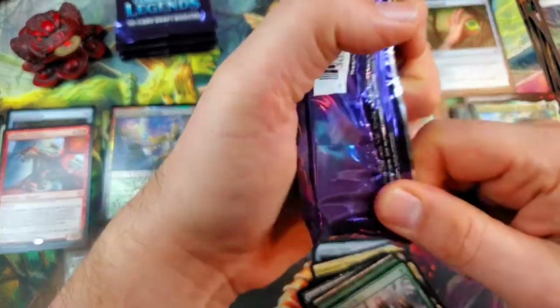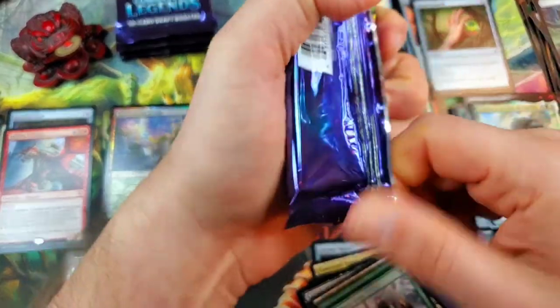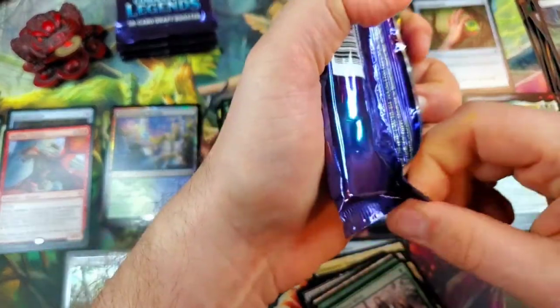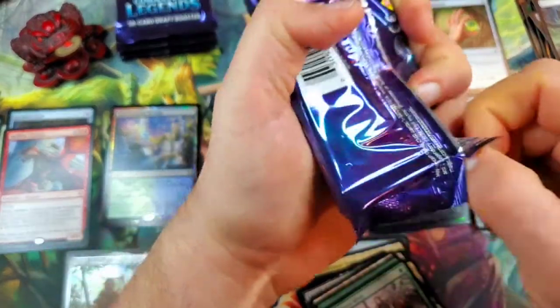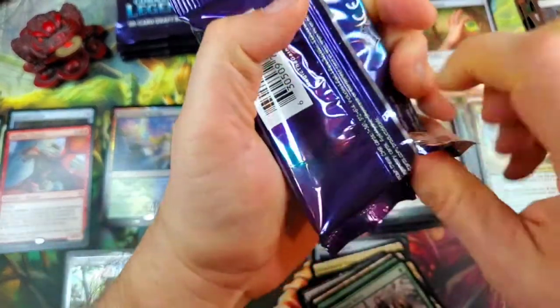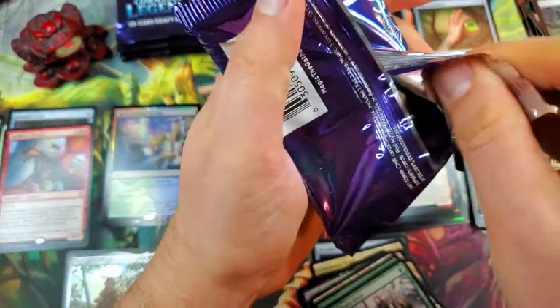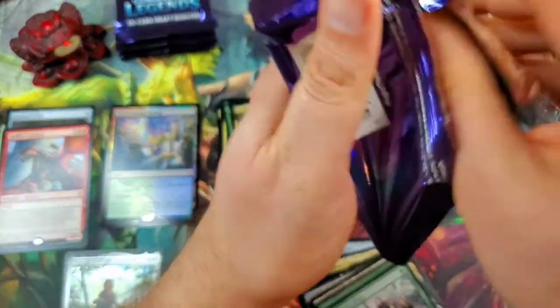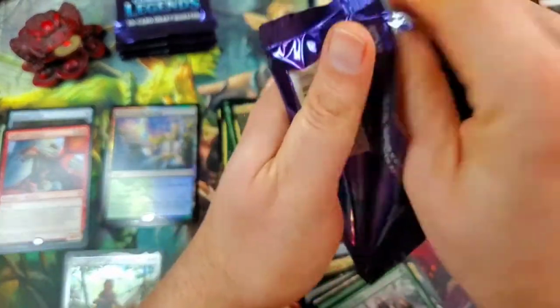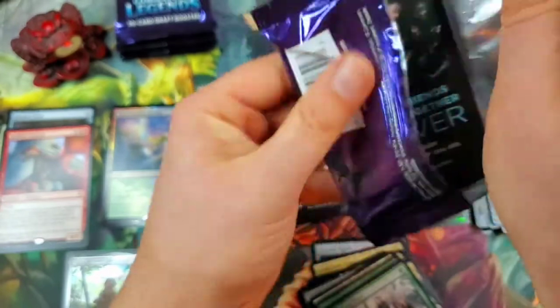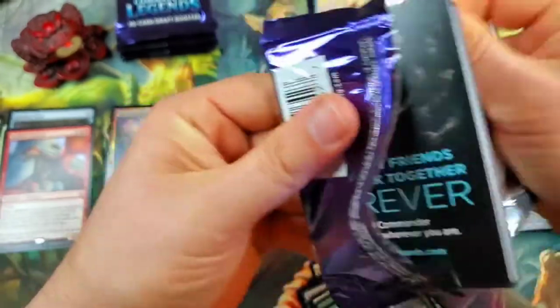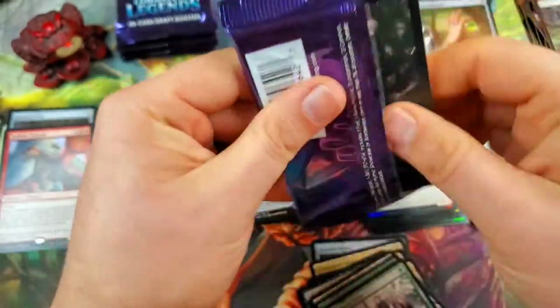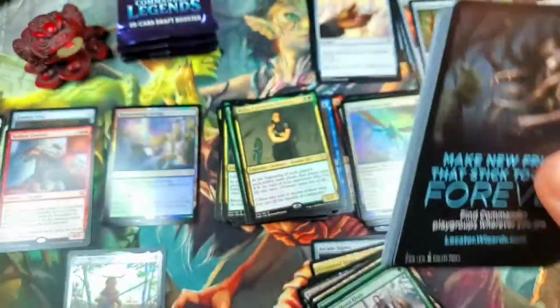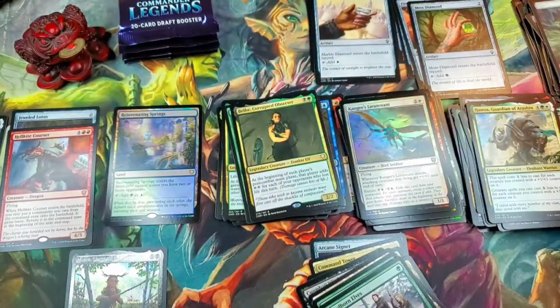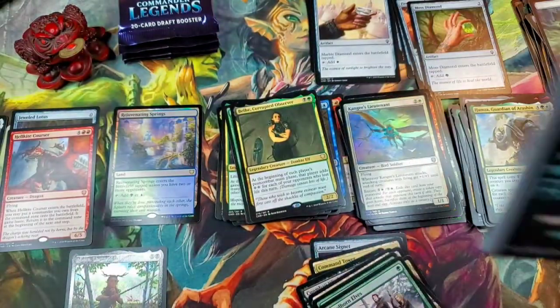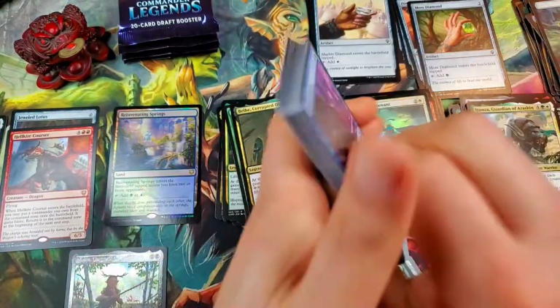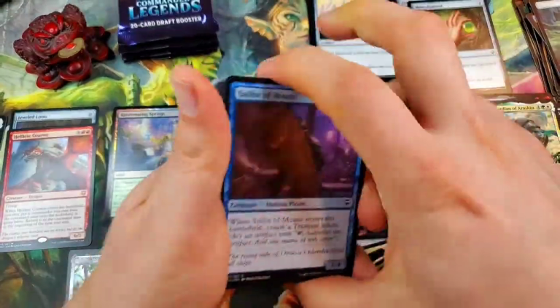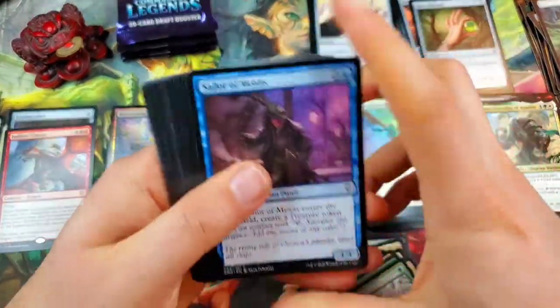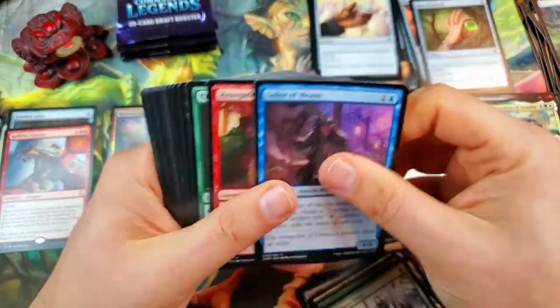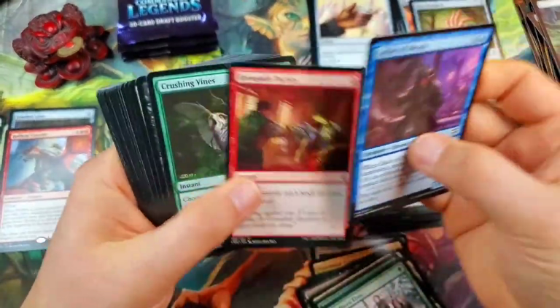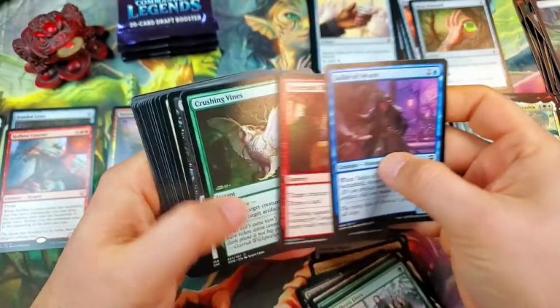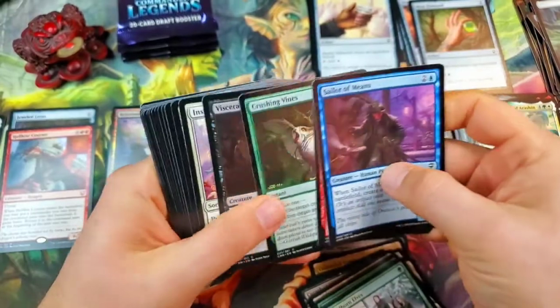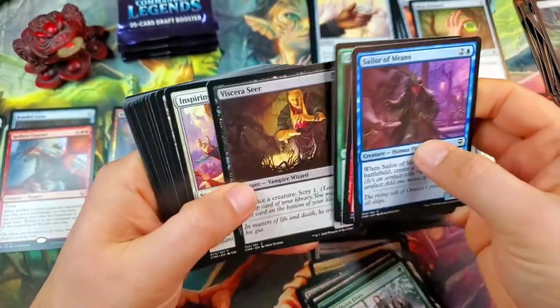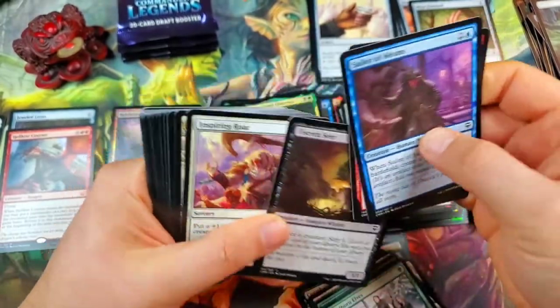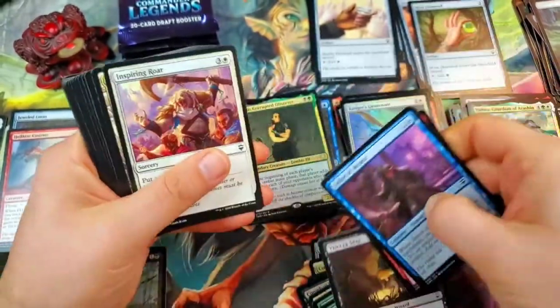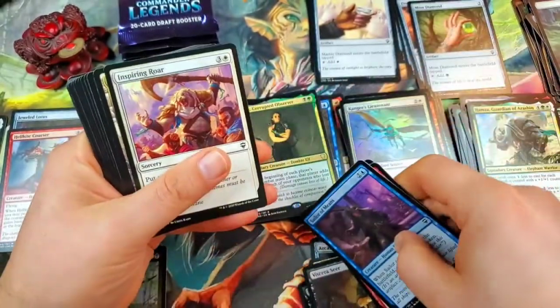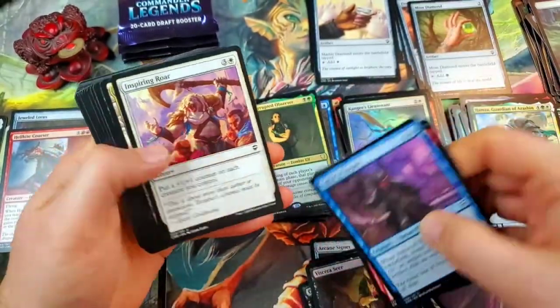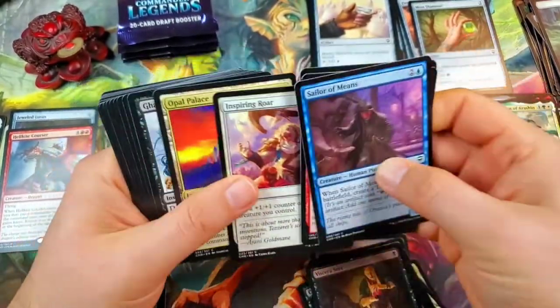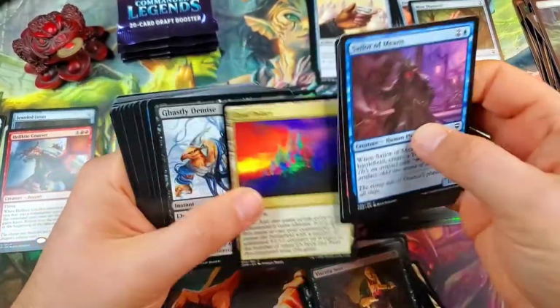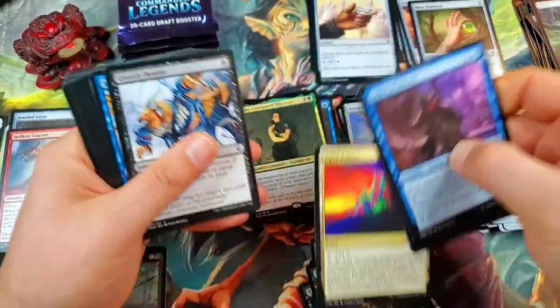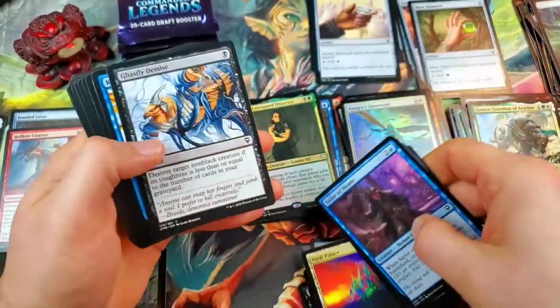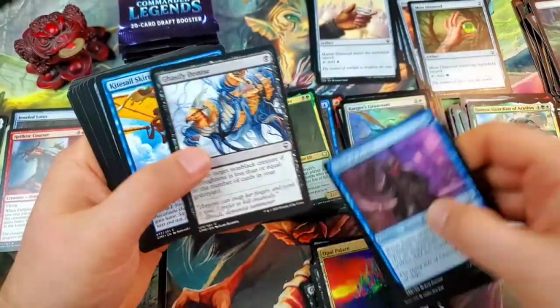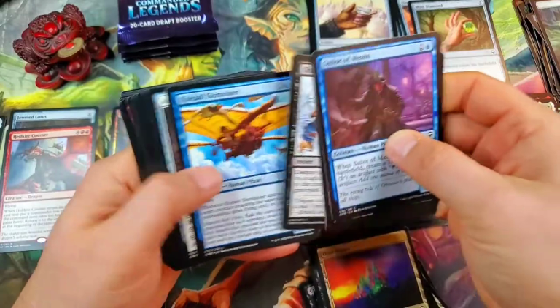Two Courts of Bounty — that's pretty phenomenal. This pack will mark the last before the final half of the left-hand stack. There's another Seer's Lantern. There's another Opal Palace — very nice.